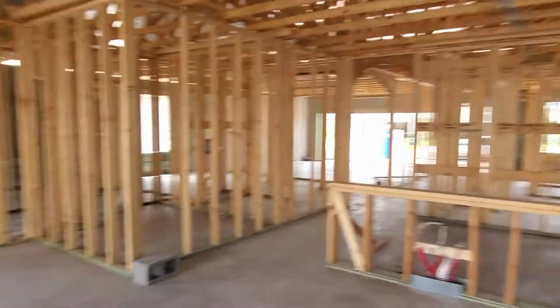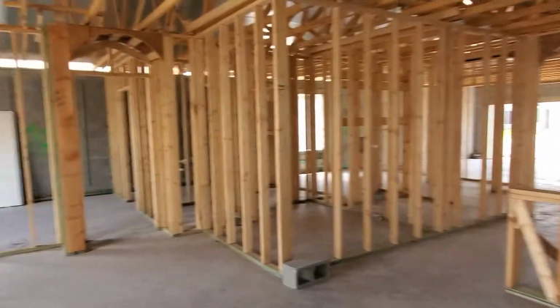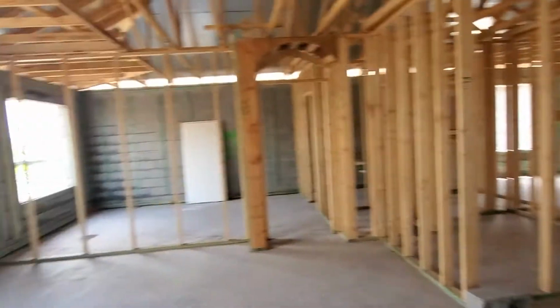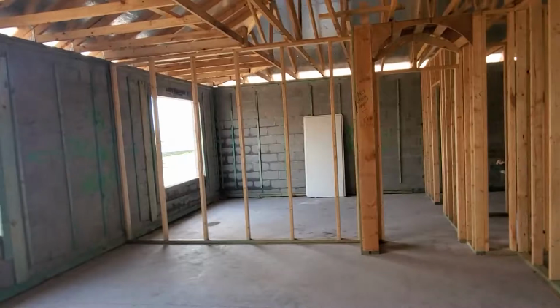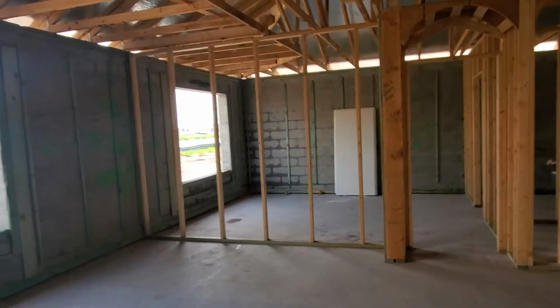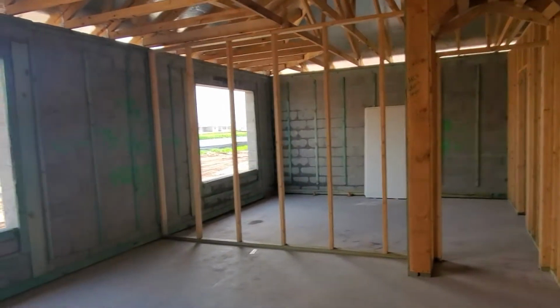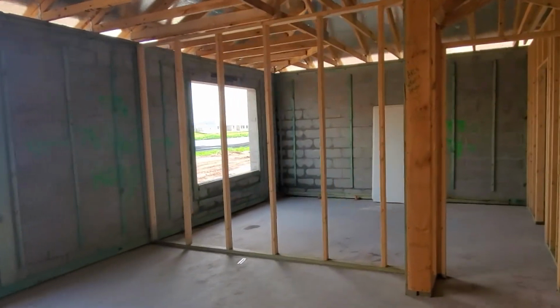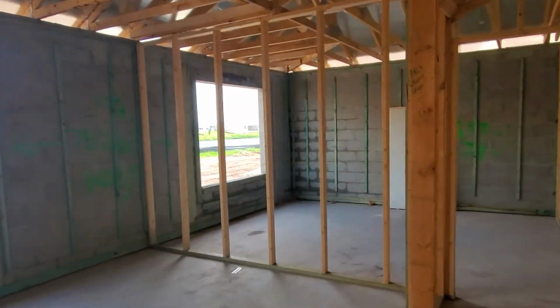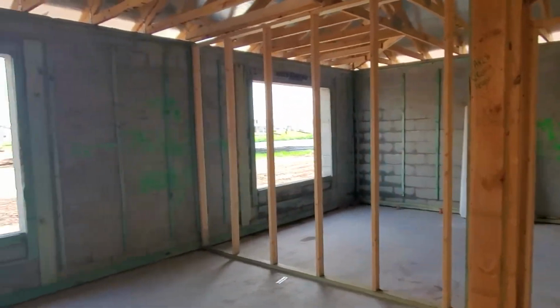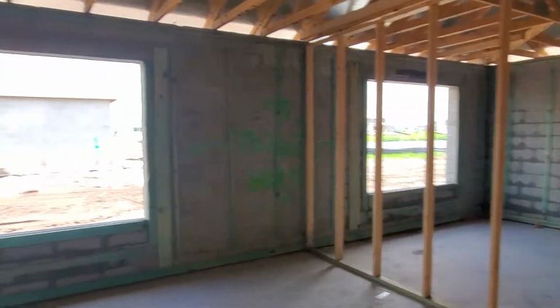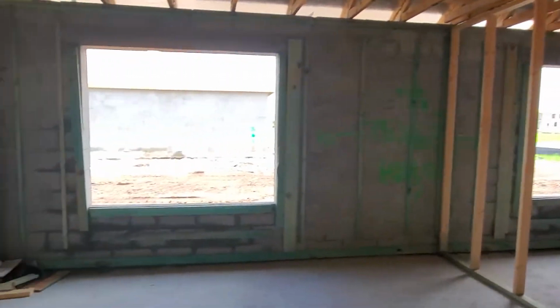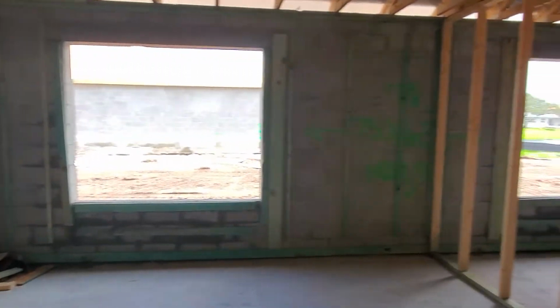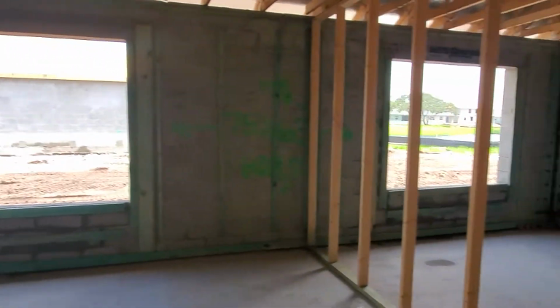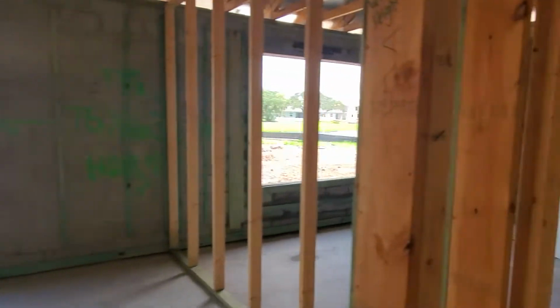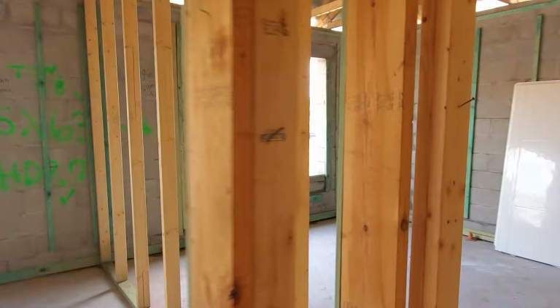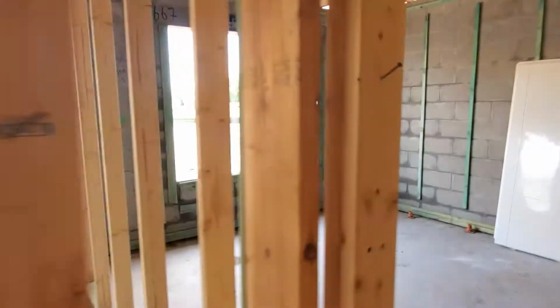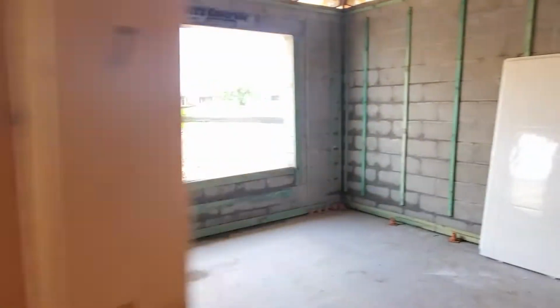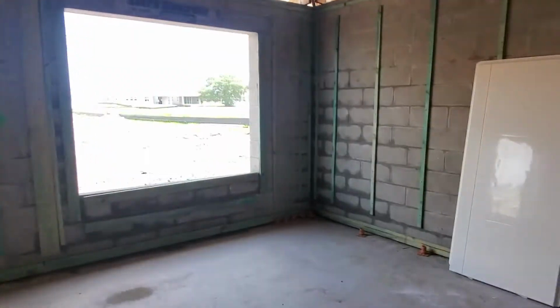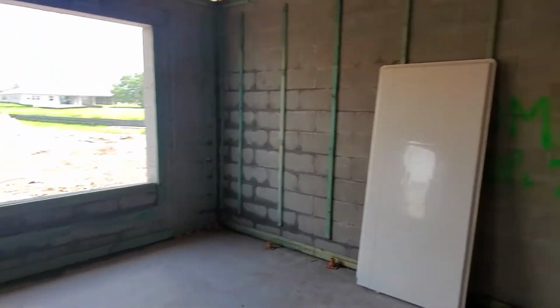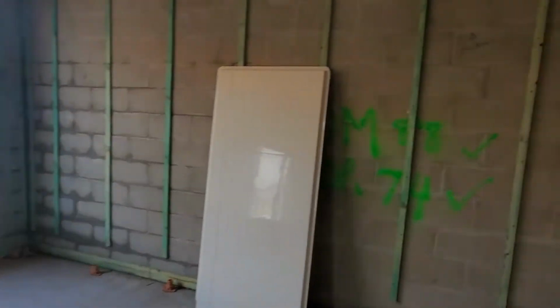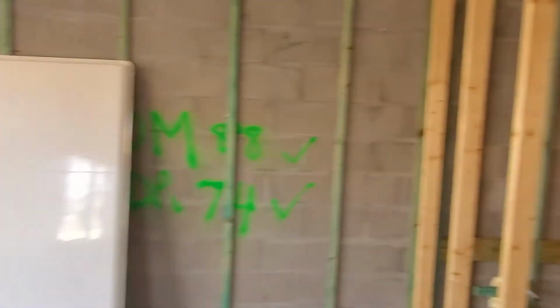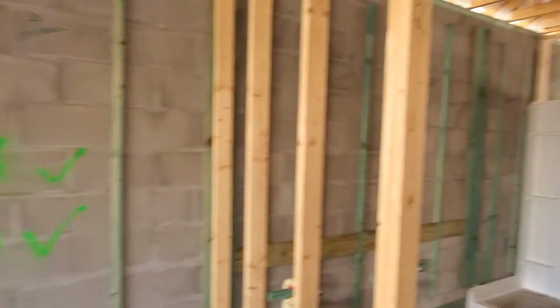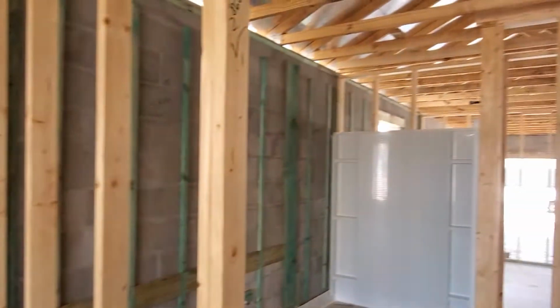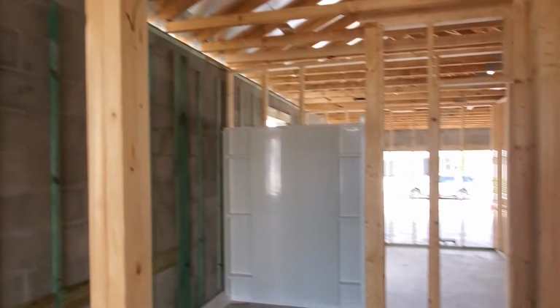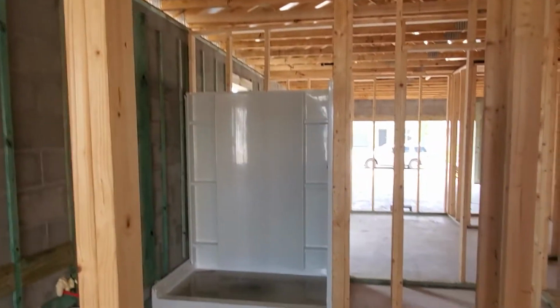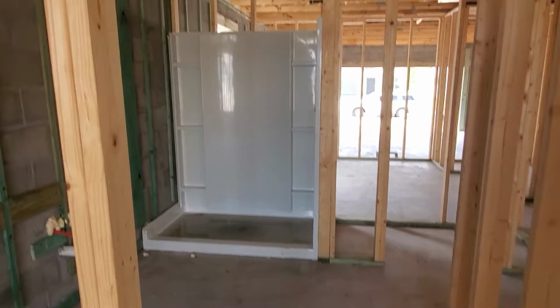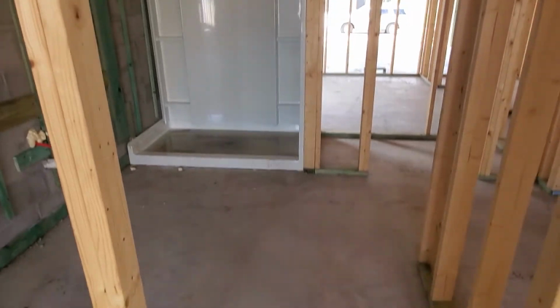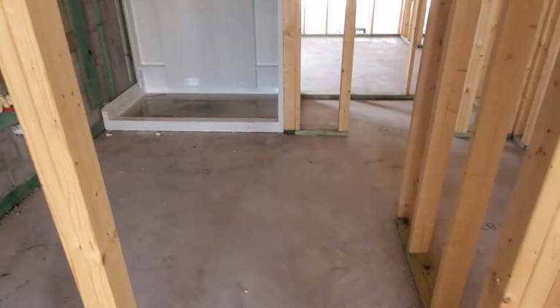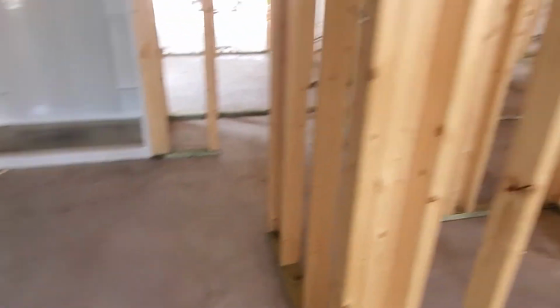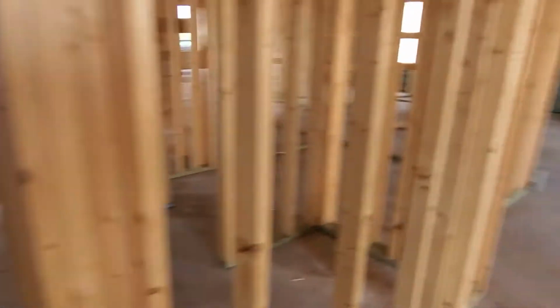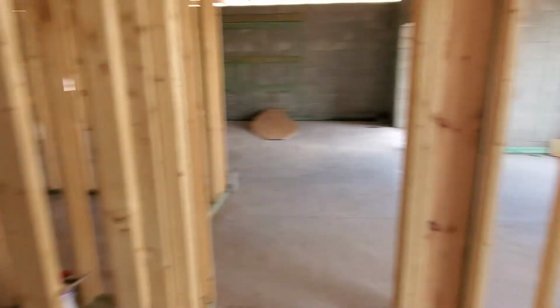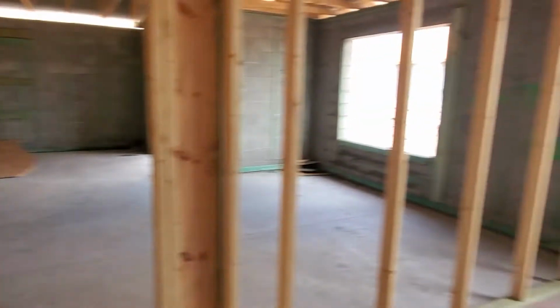Then you're going to go over here. Living room. This is your master. Bam.